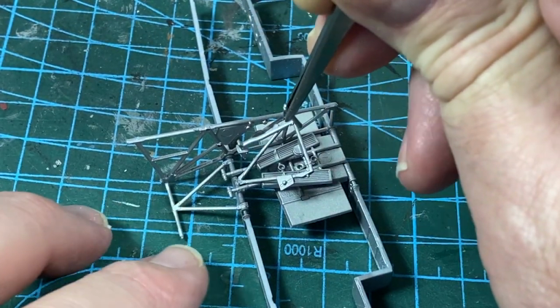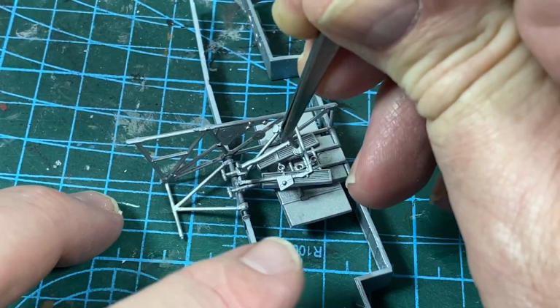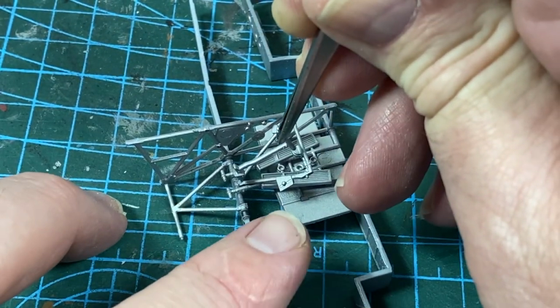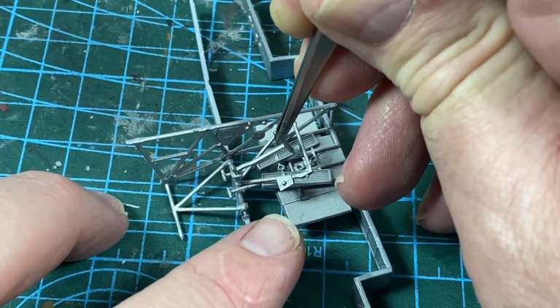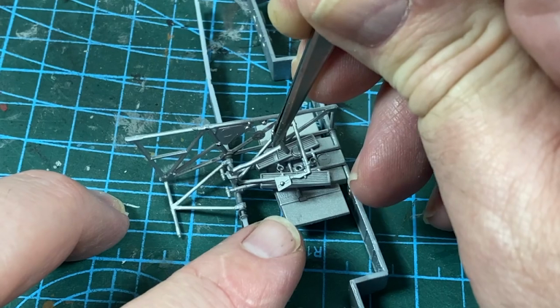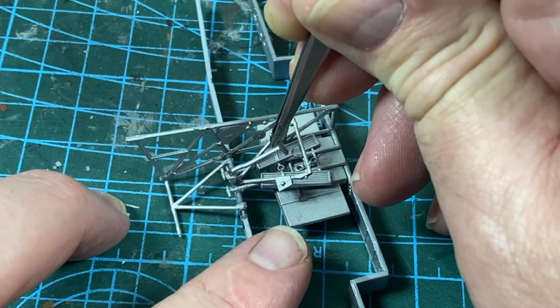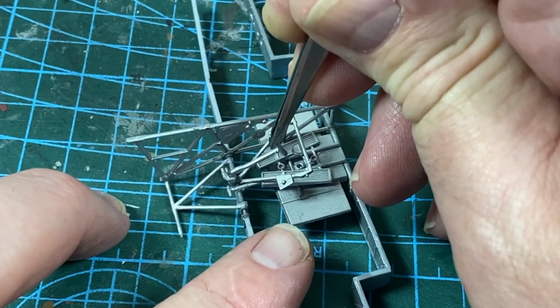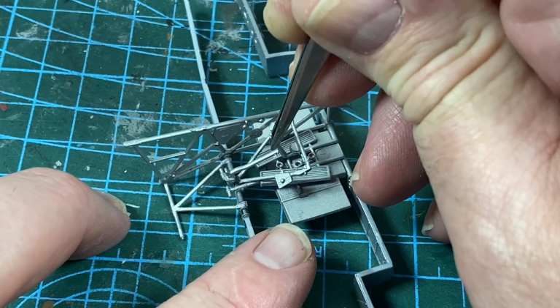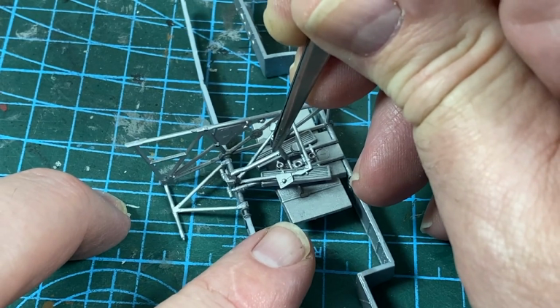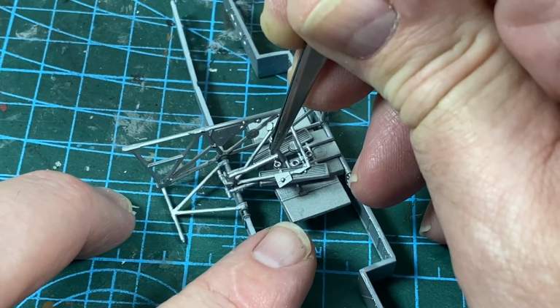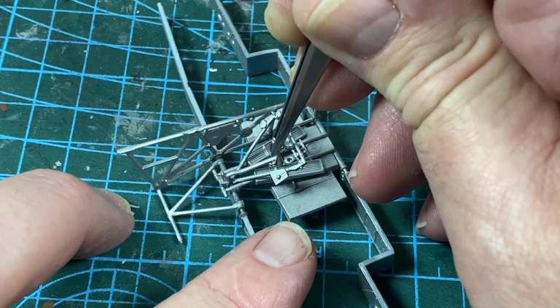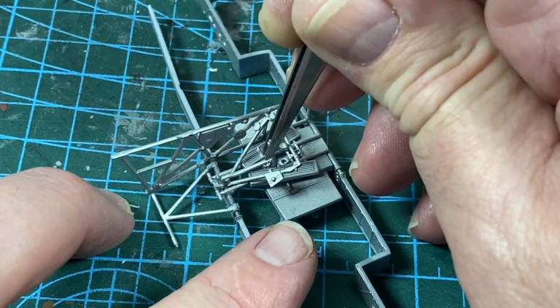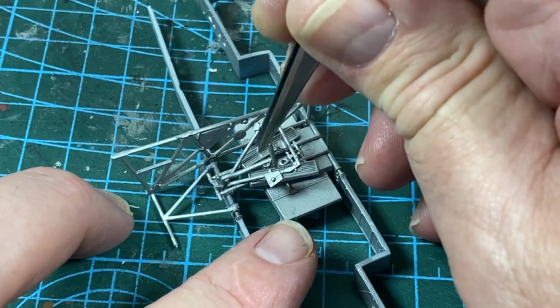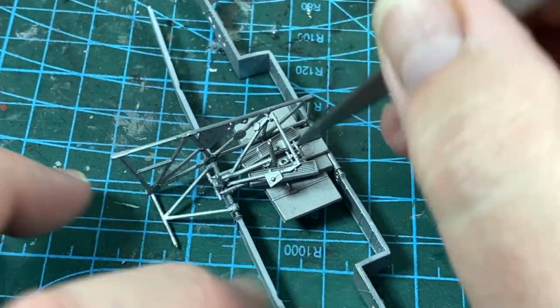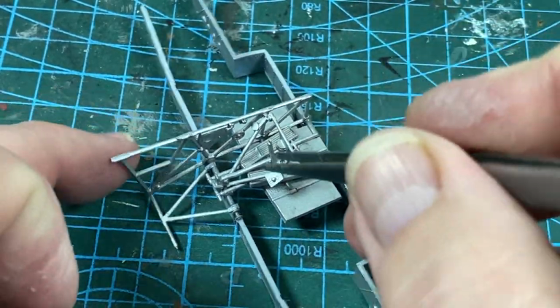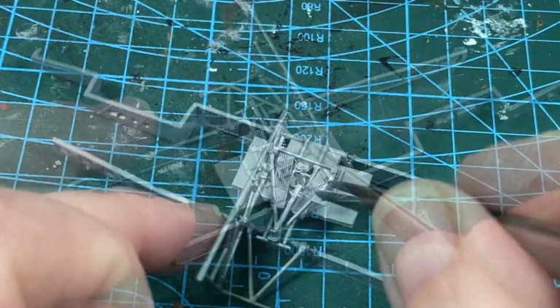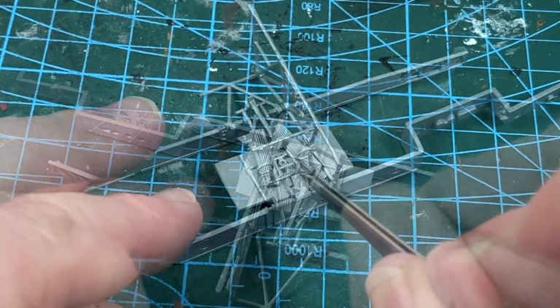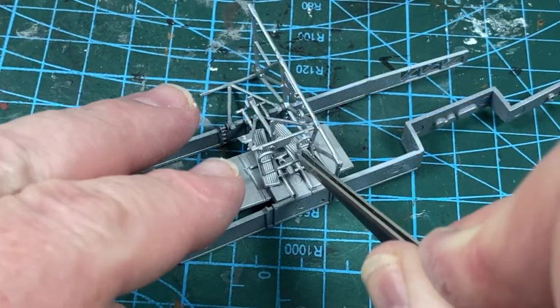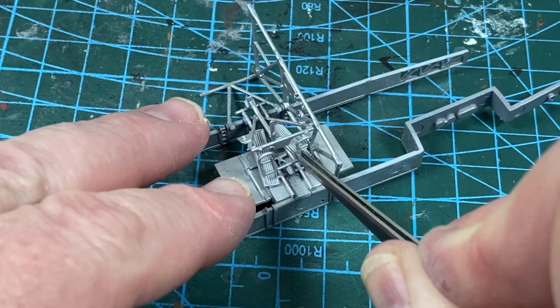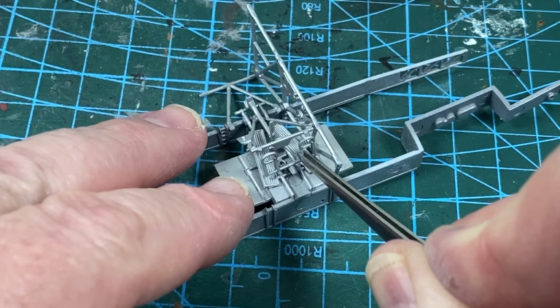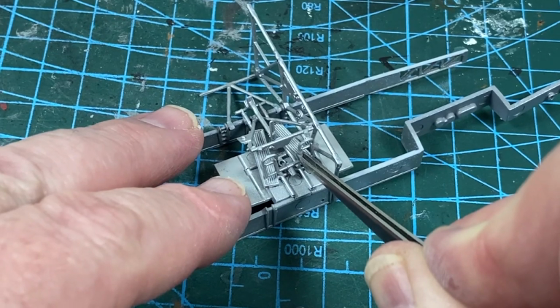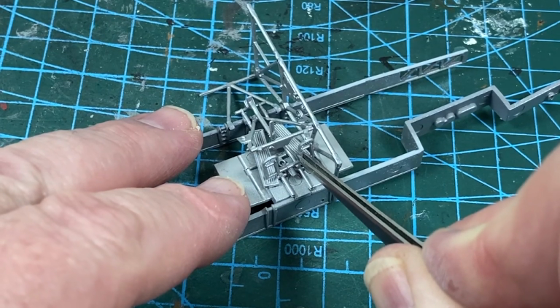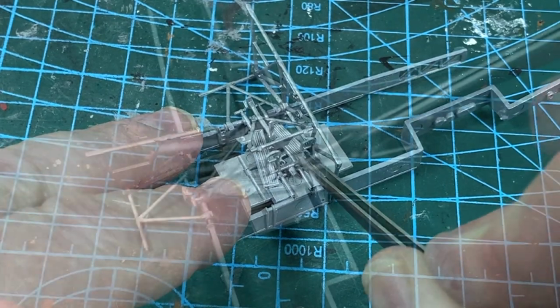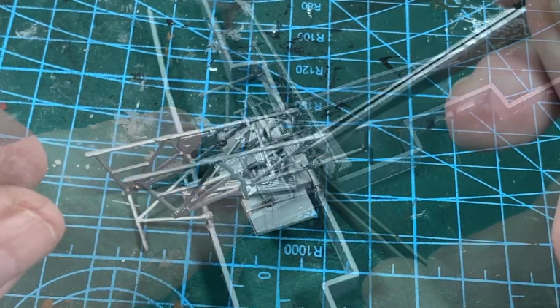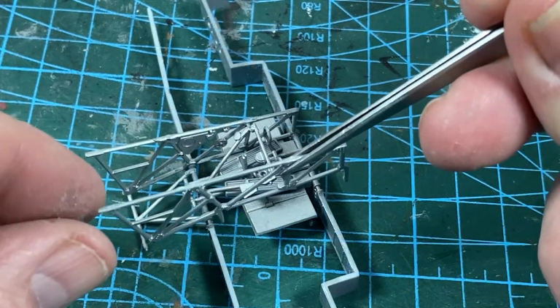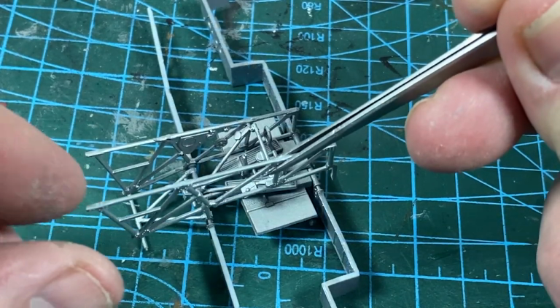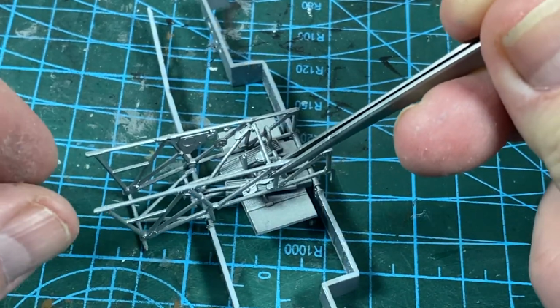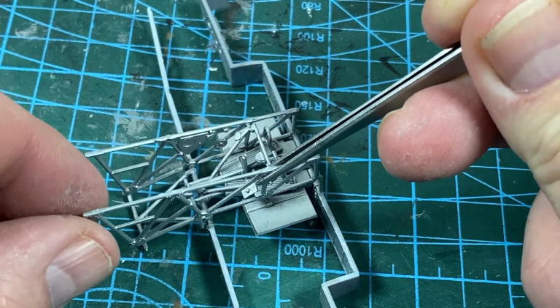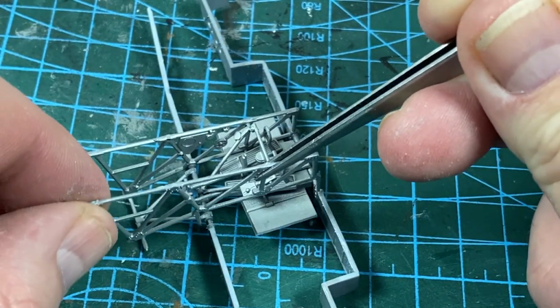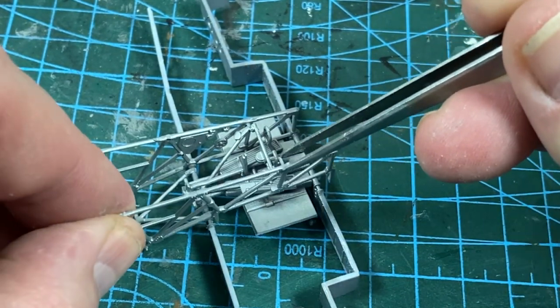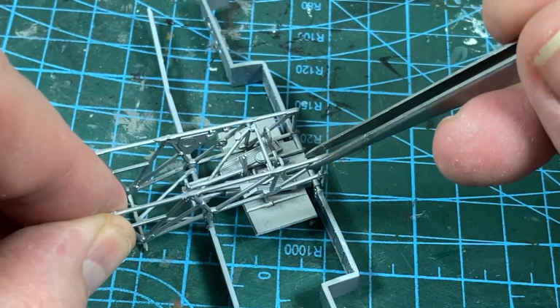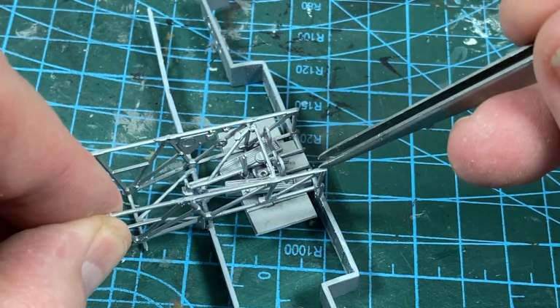Next, the joystick linkage can go into place — I'll put the top on later on. Then the rudder pedals go in. And finally, the other side panel to hold it all in place.